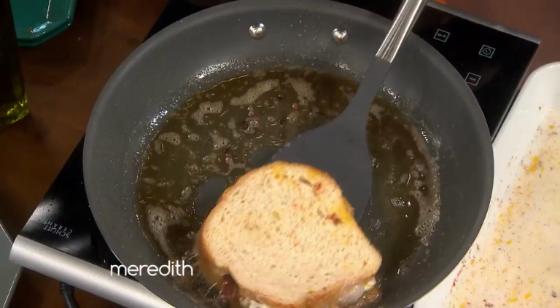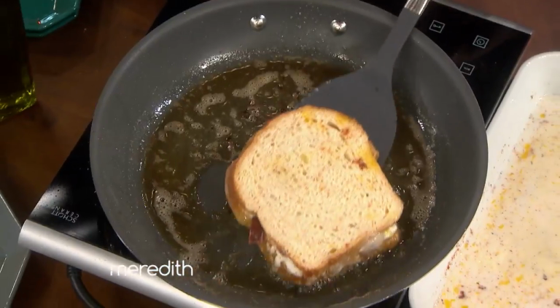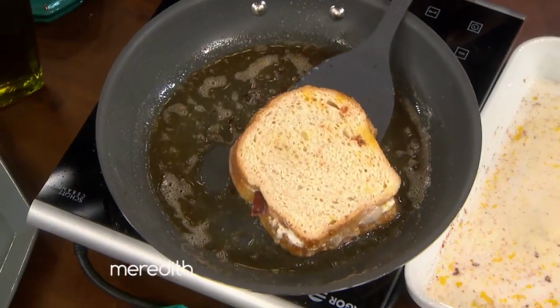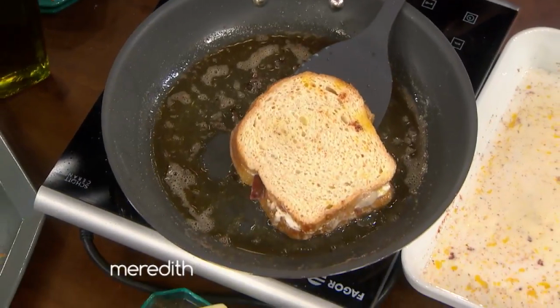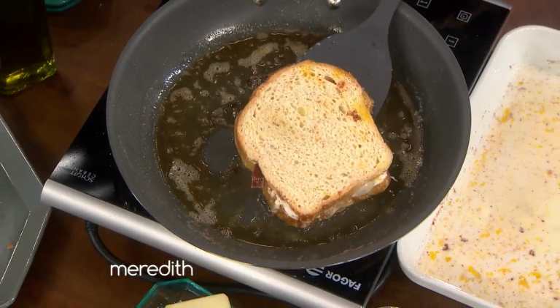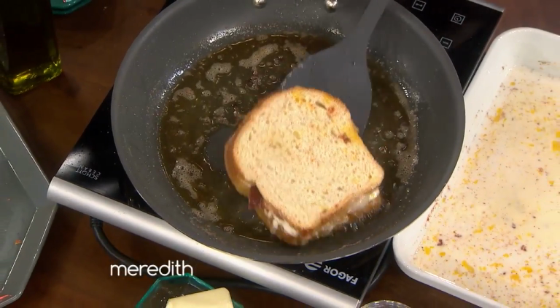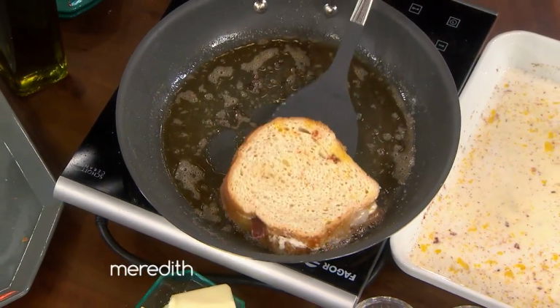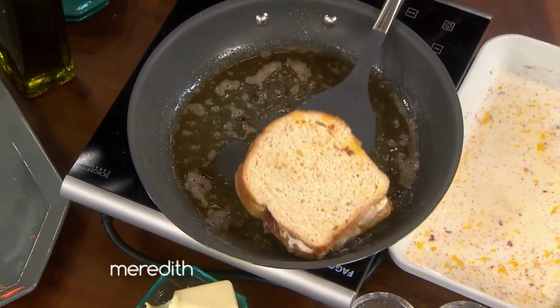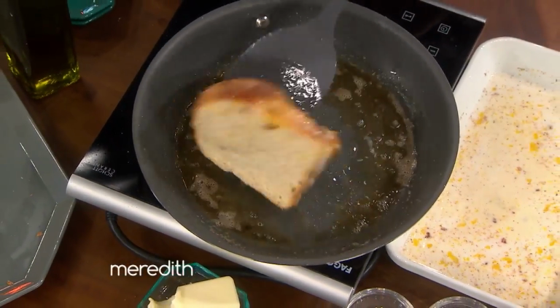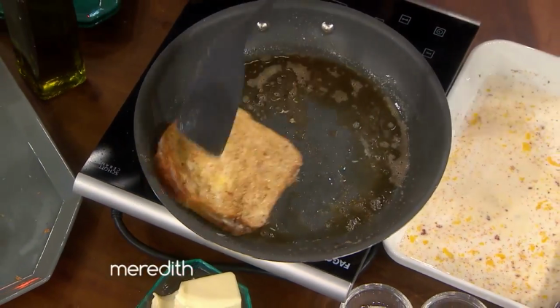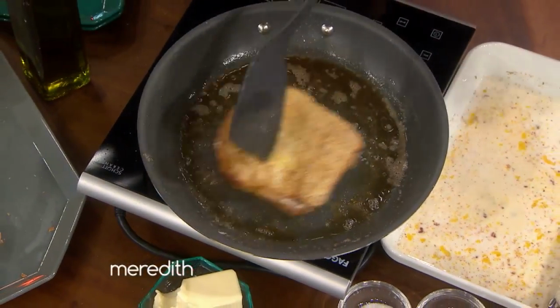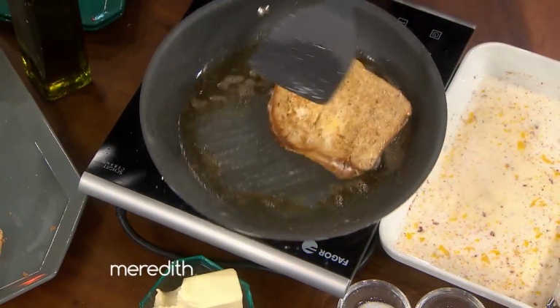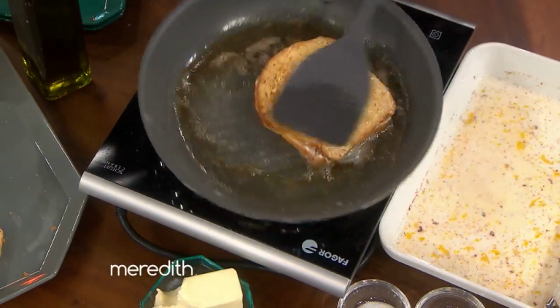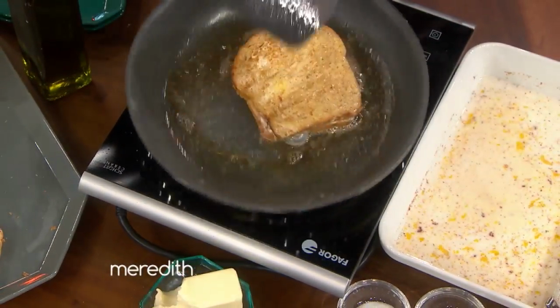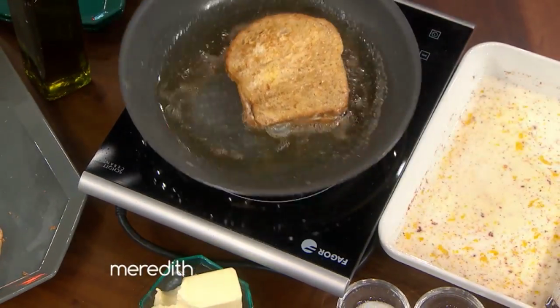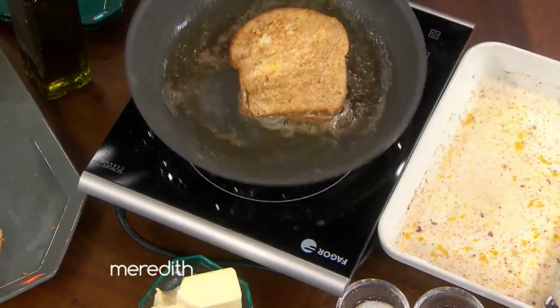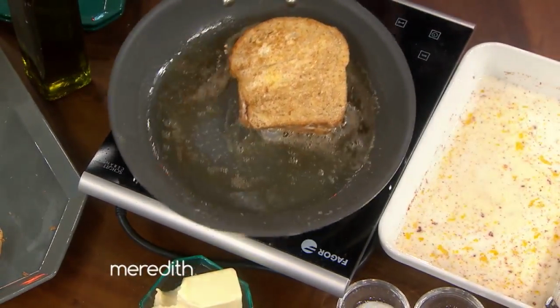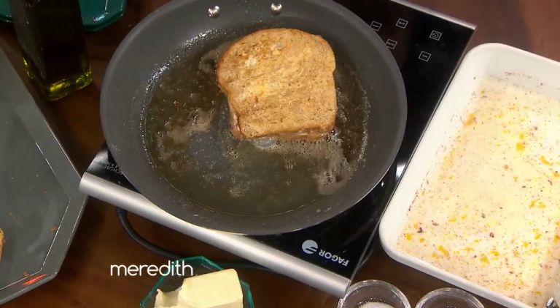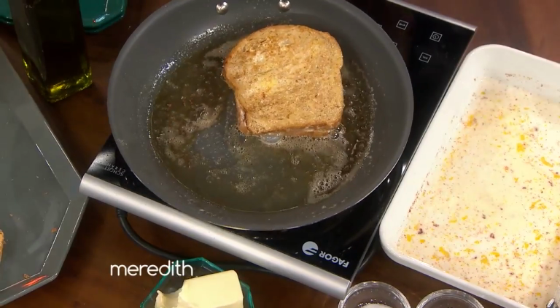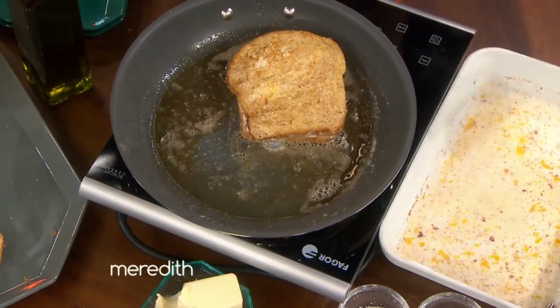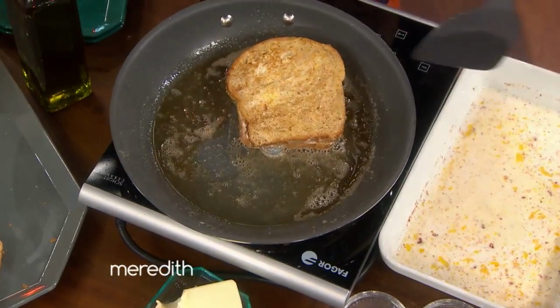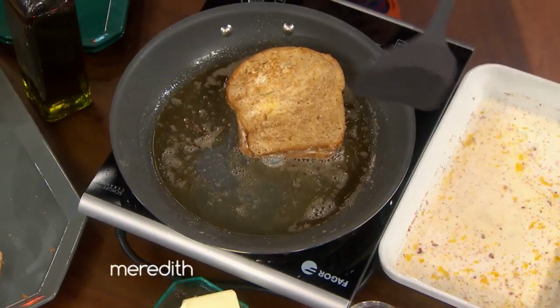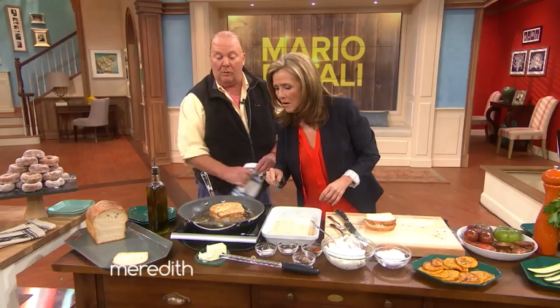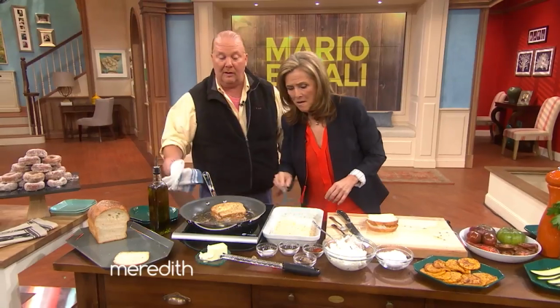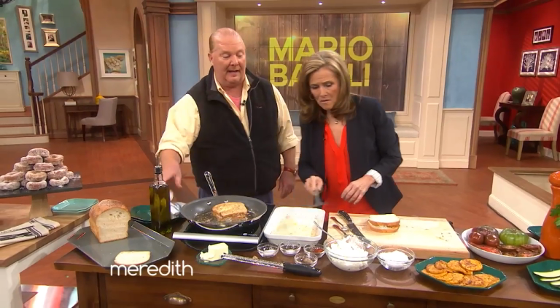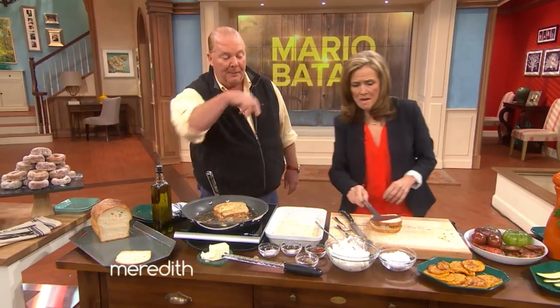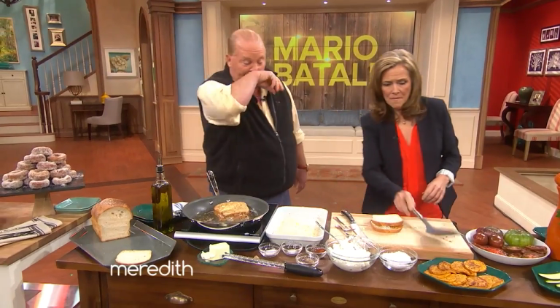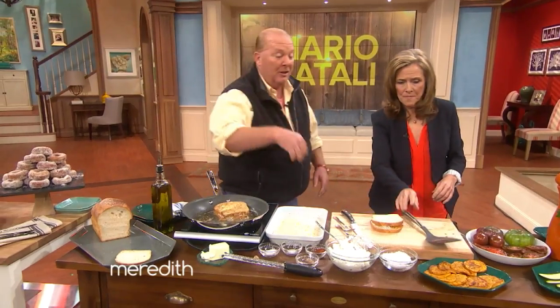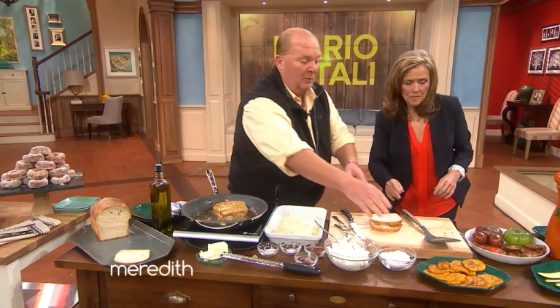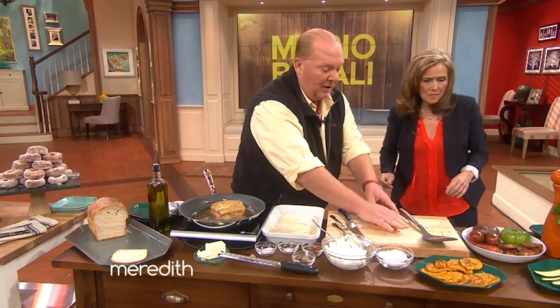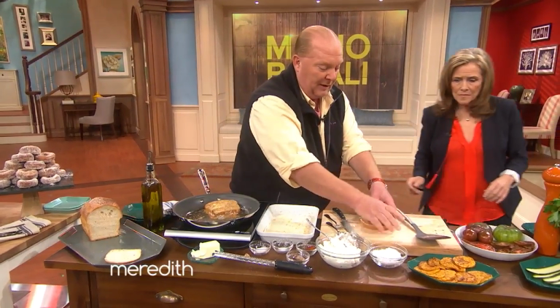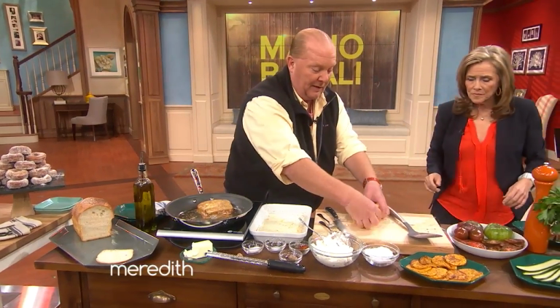Now let's hold on. Give it a flip. It wasn't quite ready, but that's all right. We're gonna do it on both sides. So we'll cook it like that, and then we're gonna start with this other one.